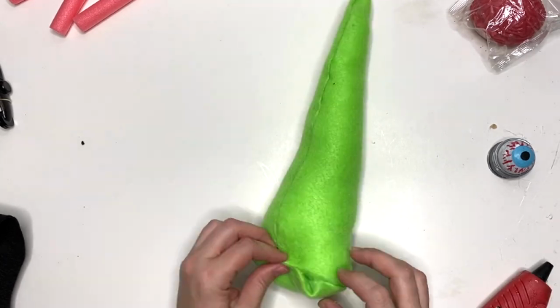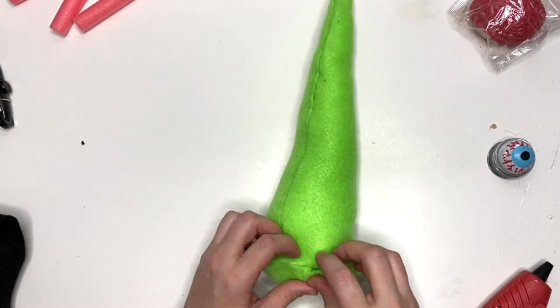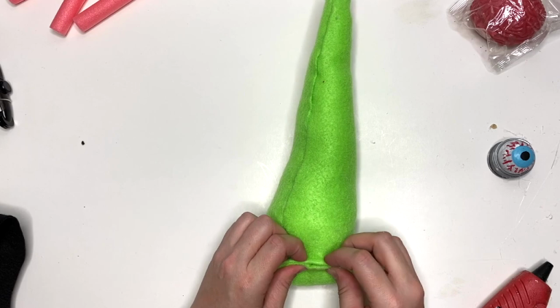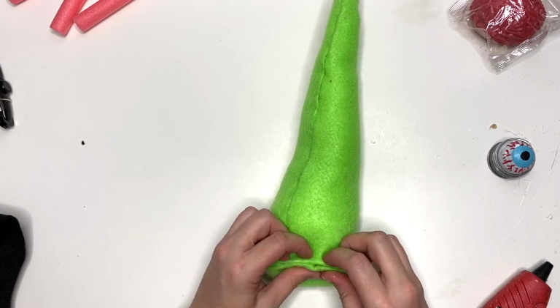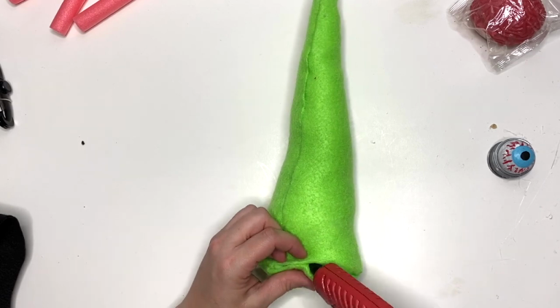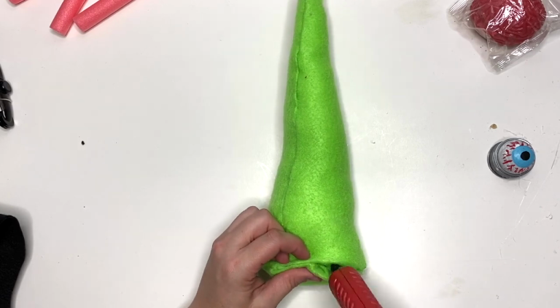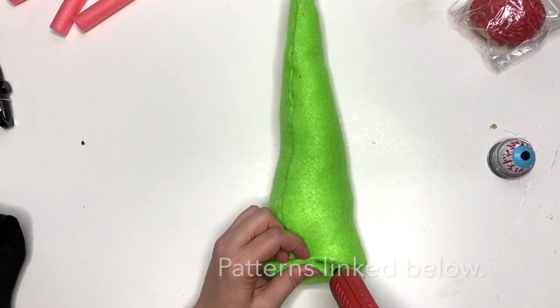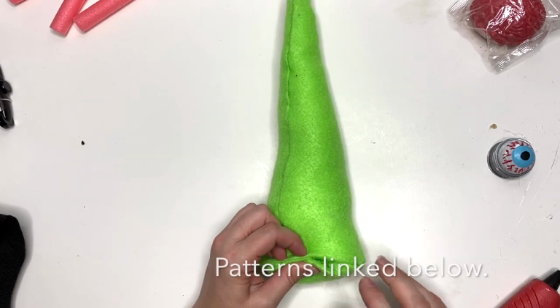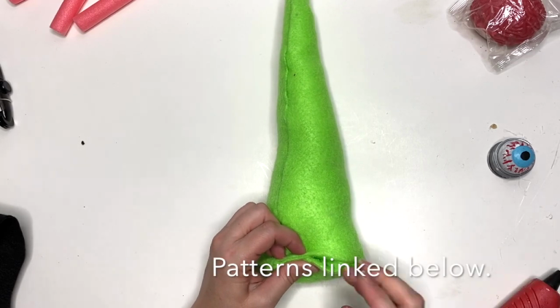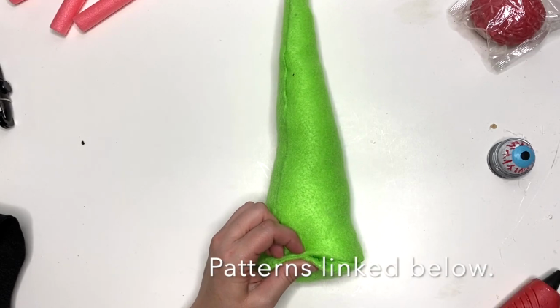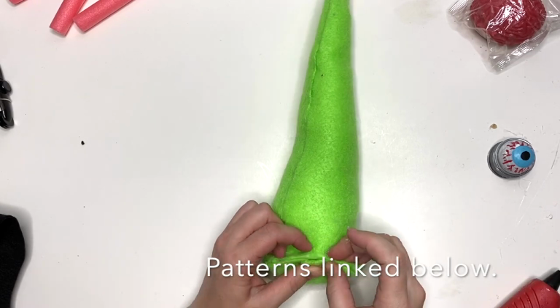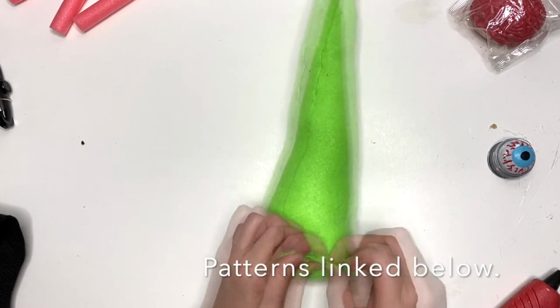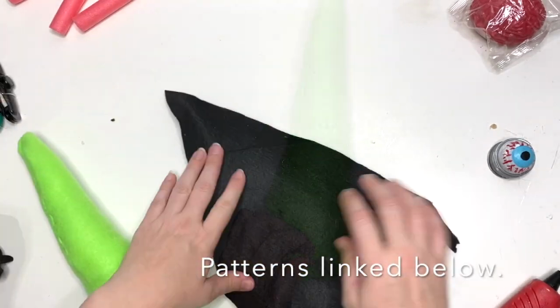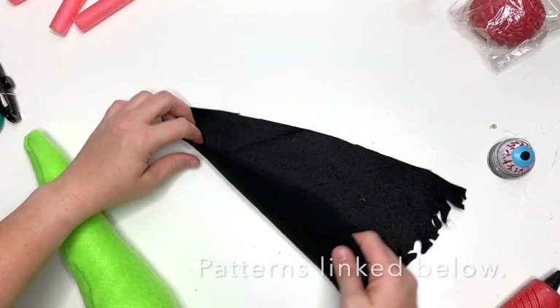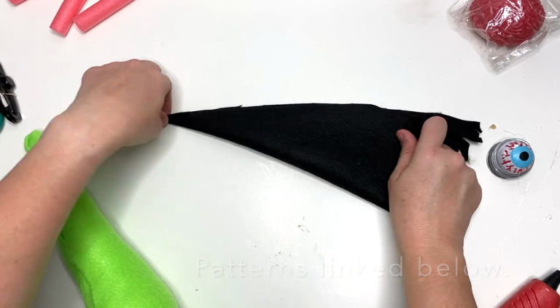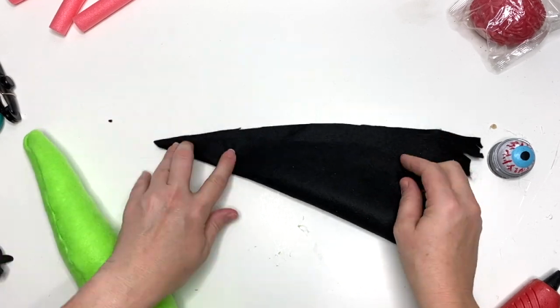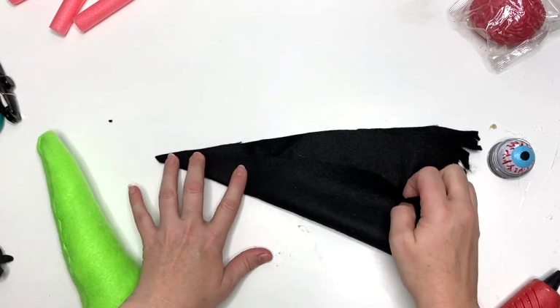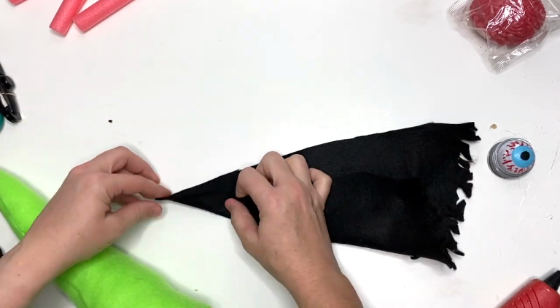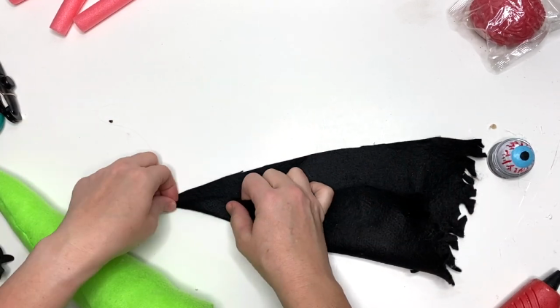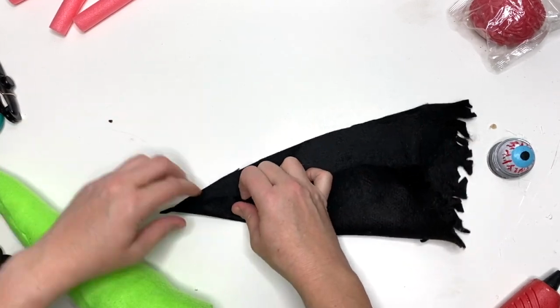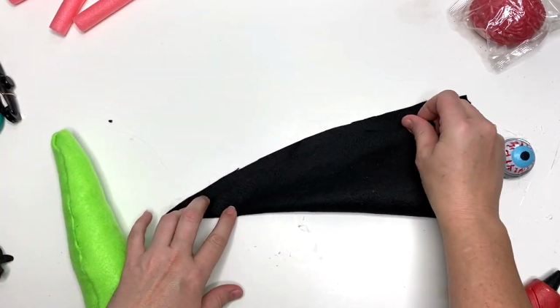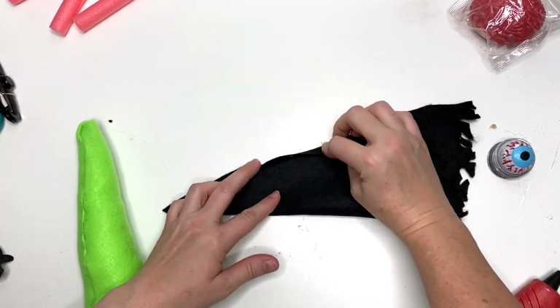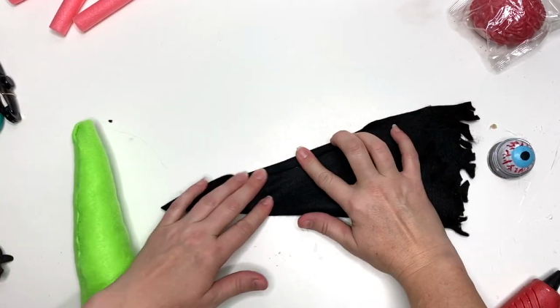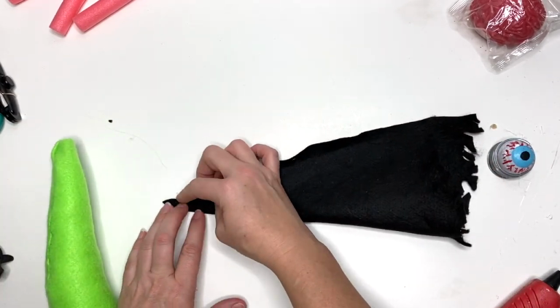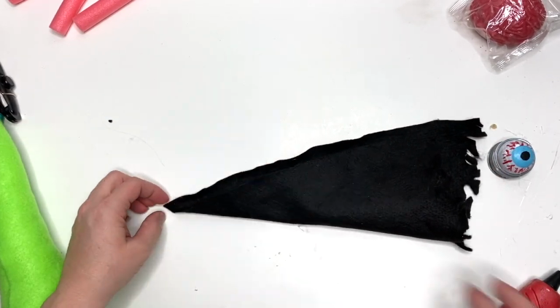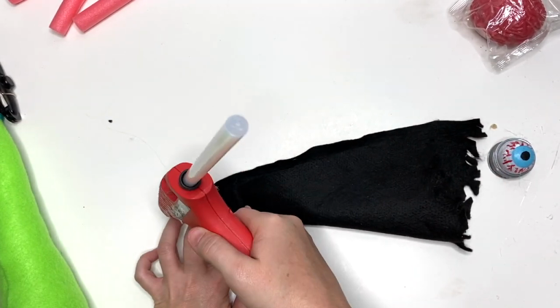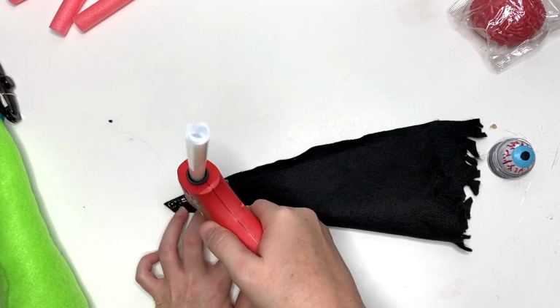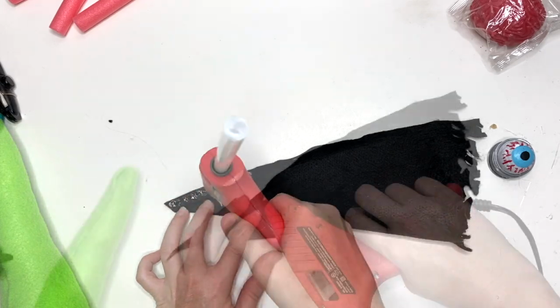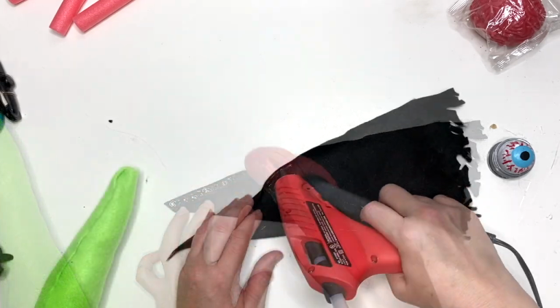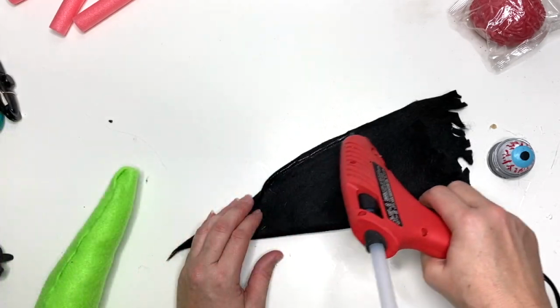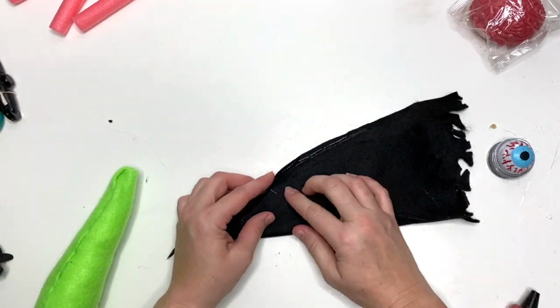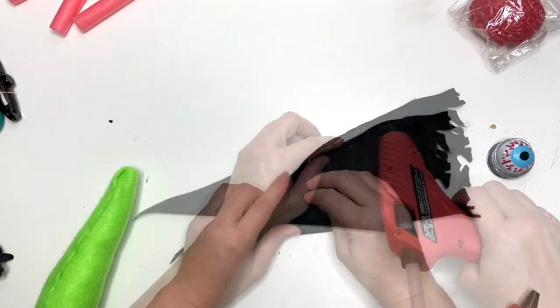I knew he was going to get pants. Speaking of pants, if you have the swanky jacket pattern, you now have pants. We're going to send an update to everyone who purchased that already, so if you're just watching this and you already have it, then yay for you.